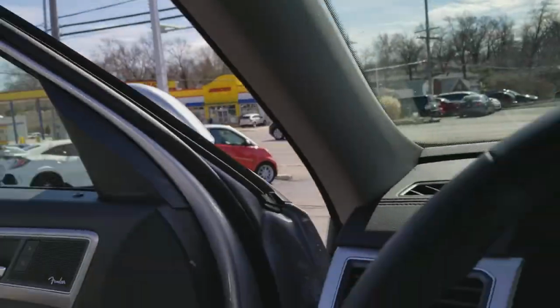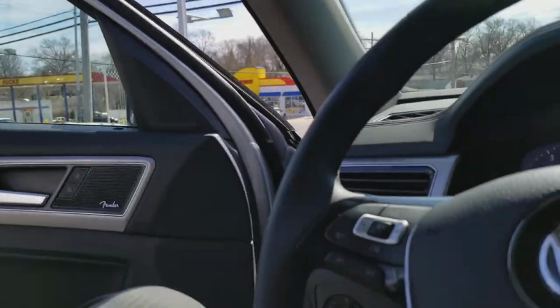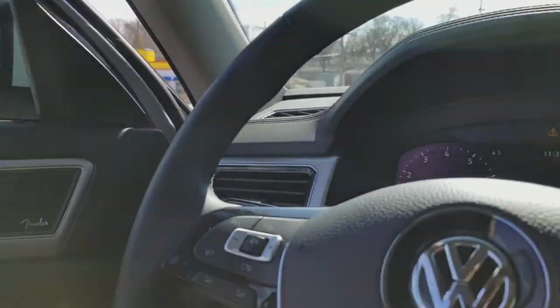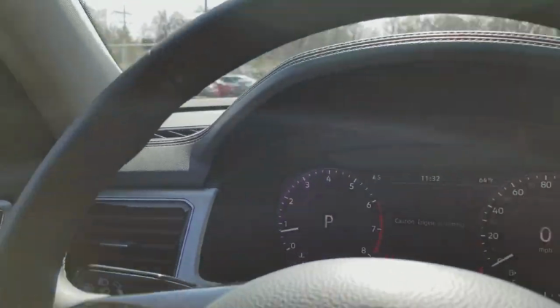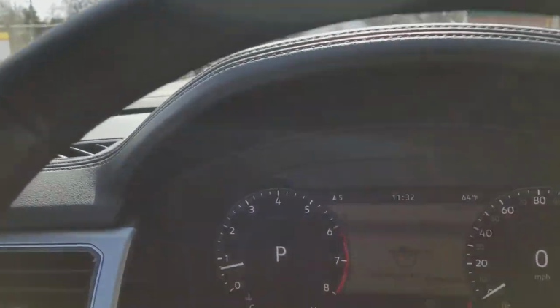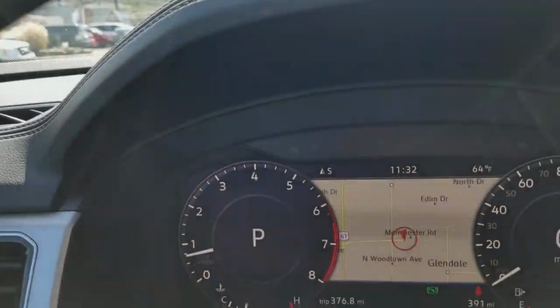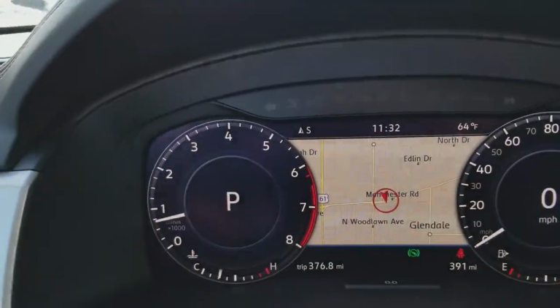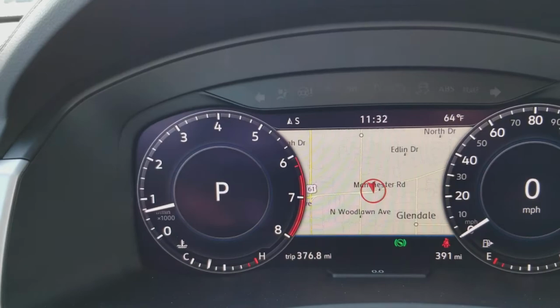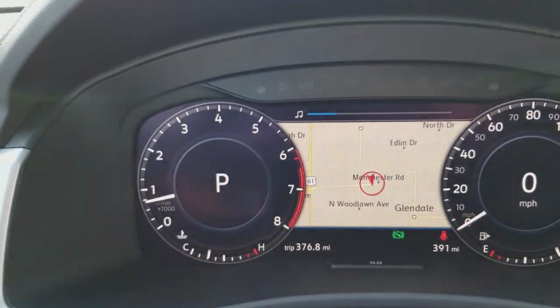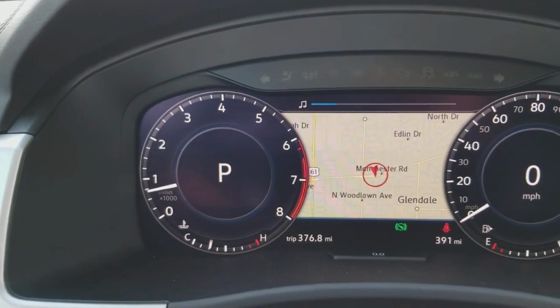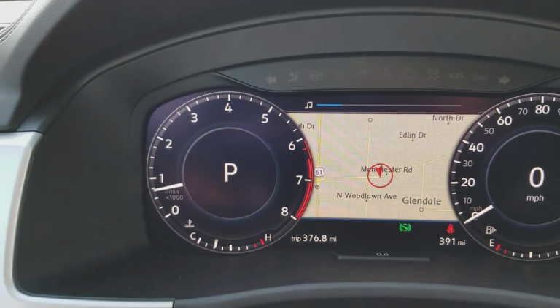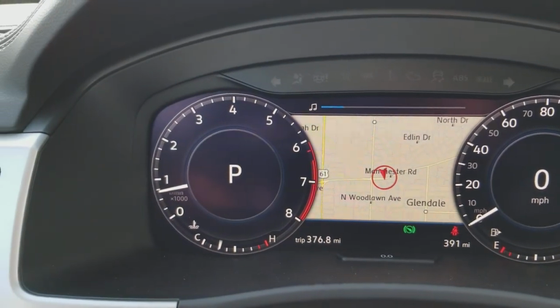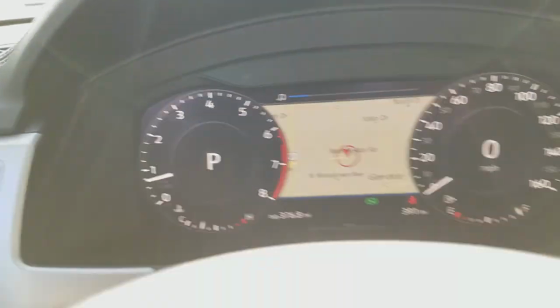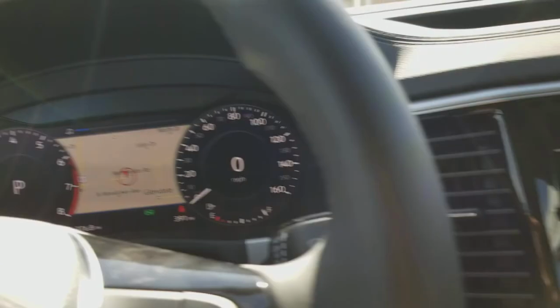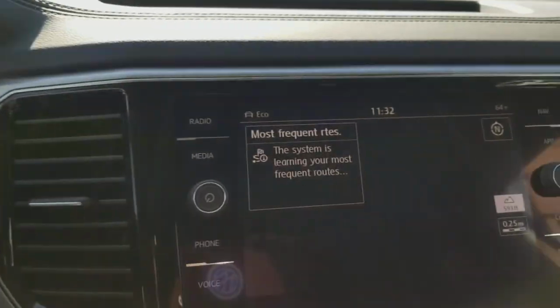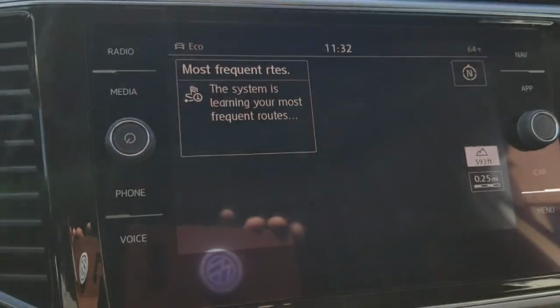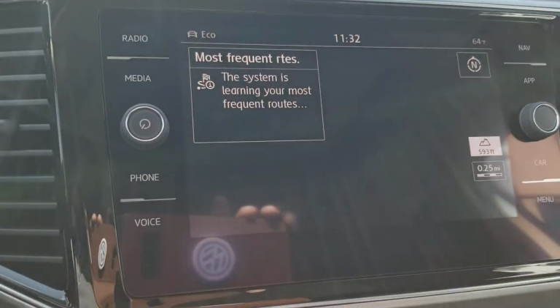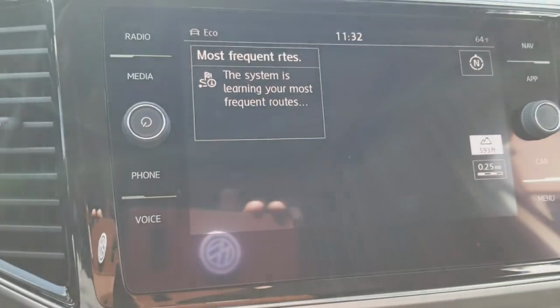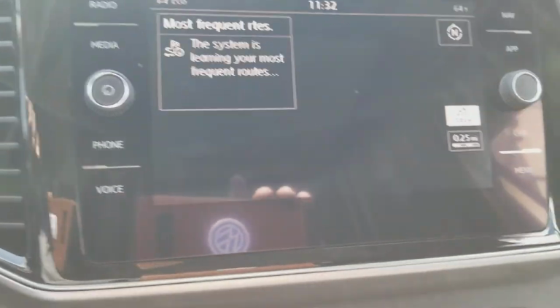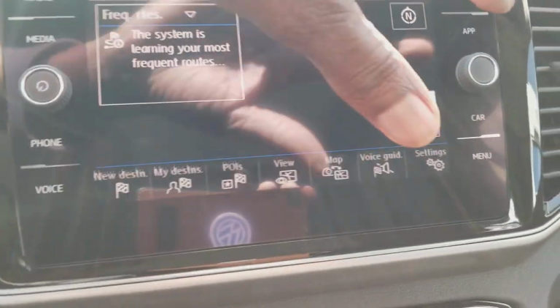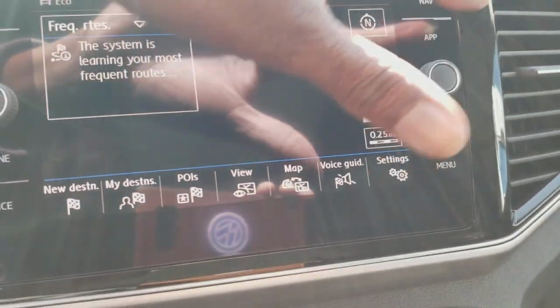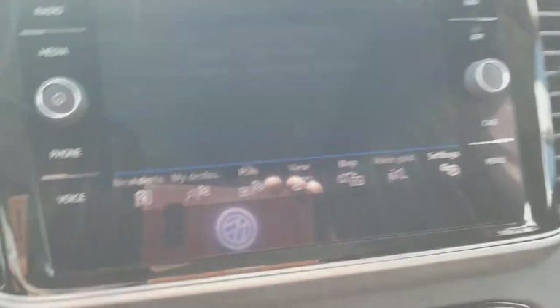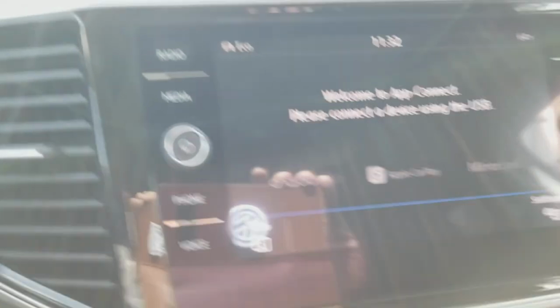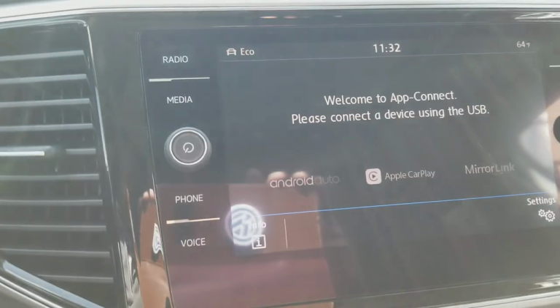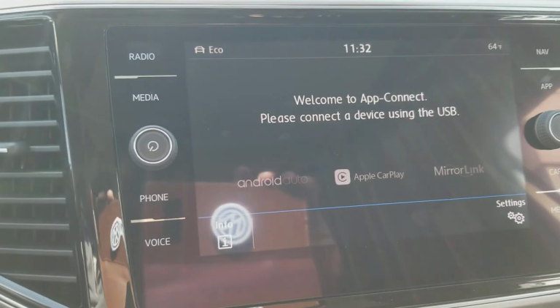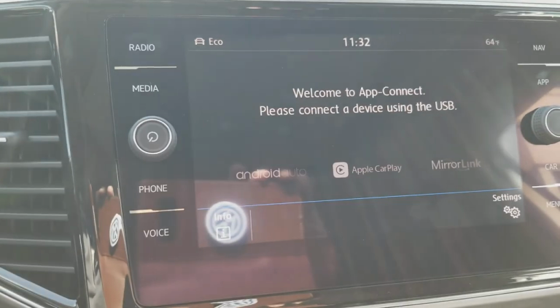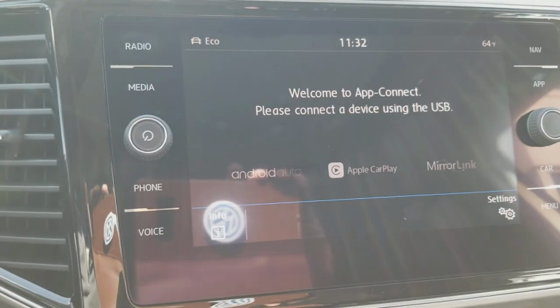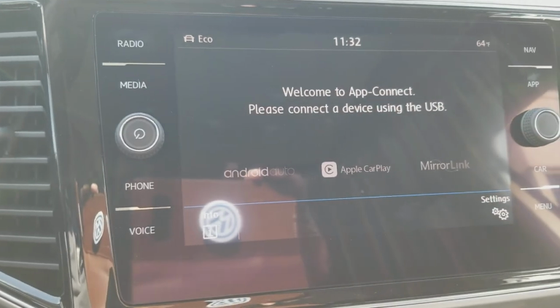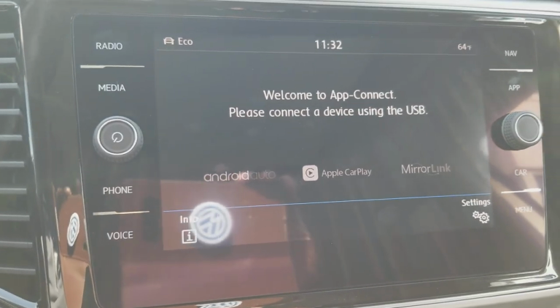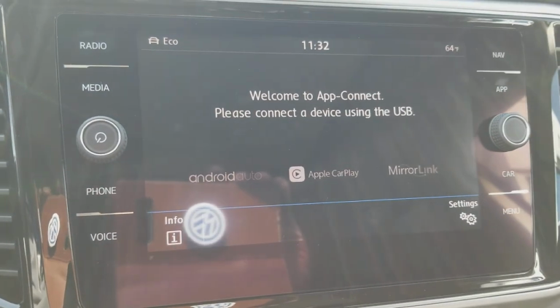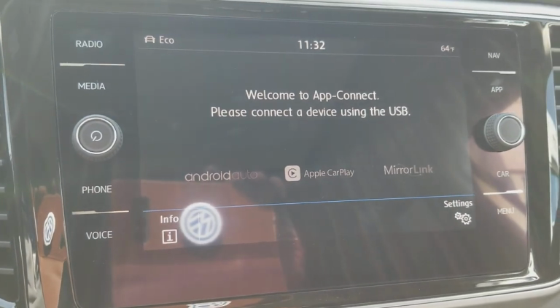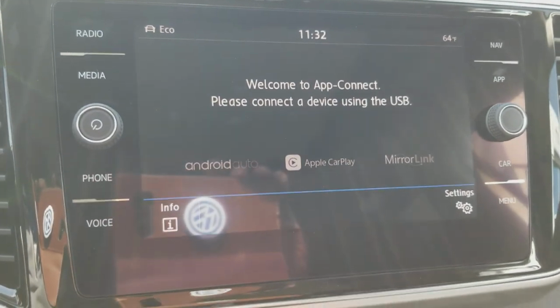Digital instrument cluster, navigation up front, touchscreen radio. You've got Android Auto, Apple CarPlay, and MirrorLink.